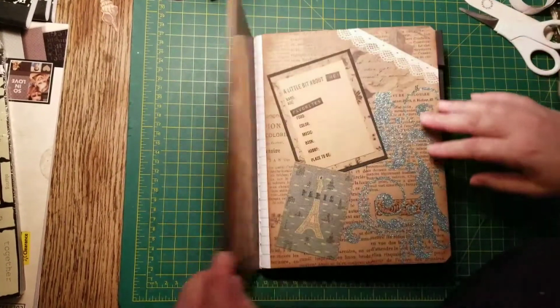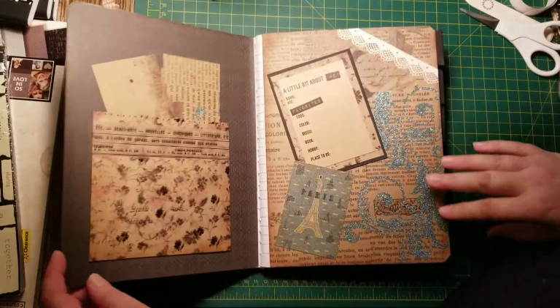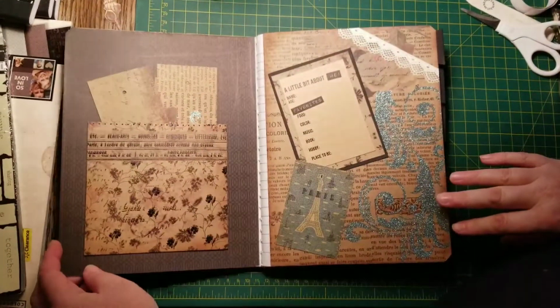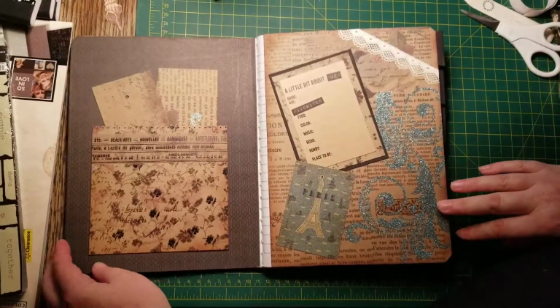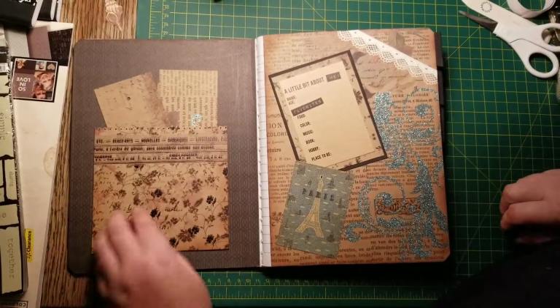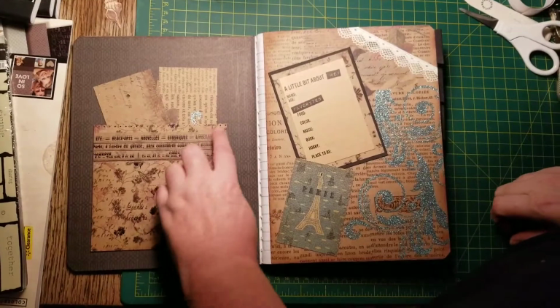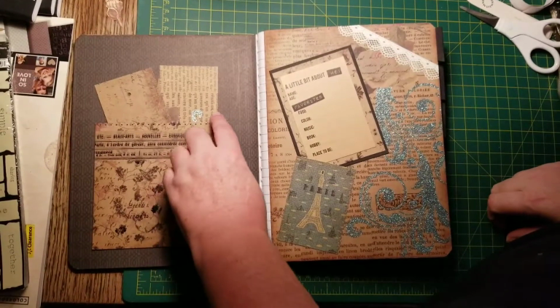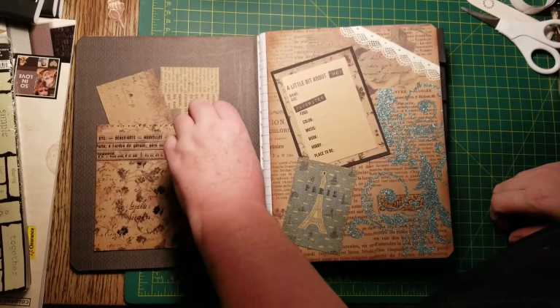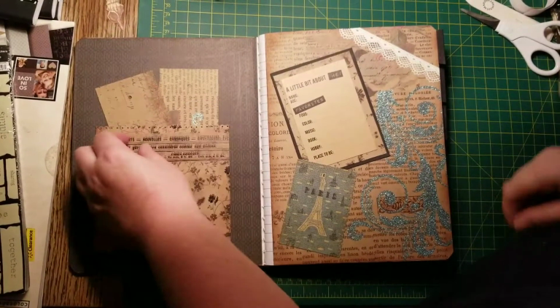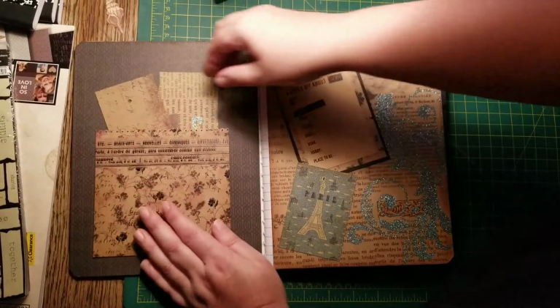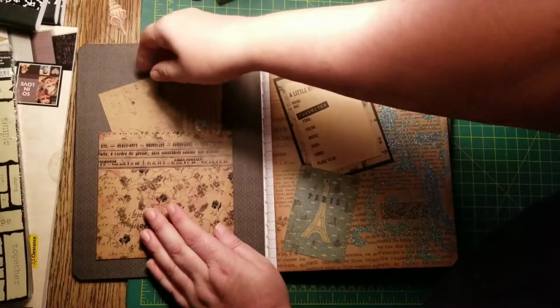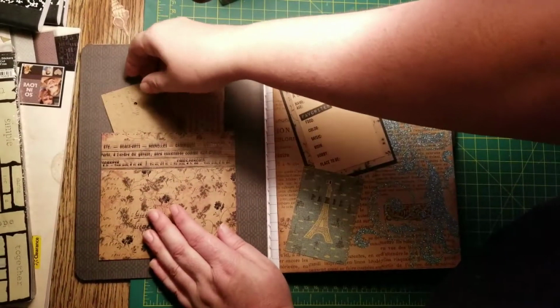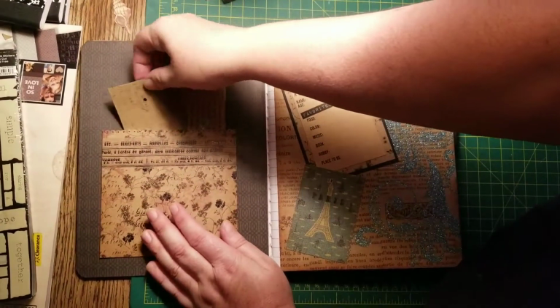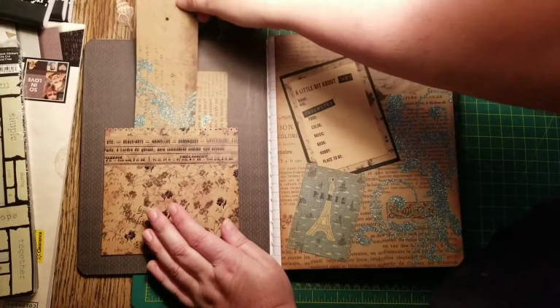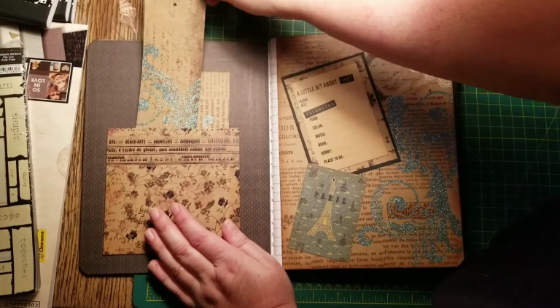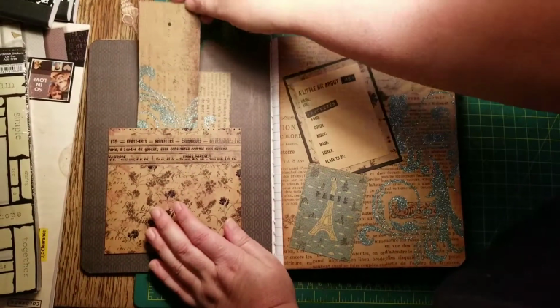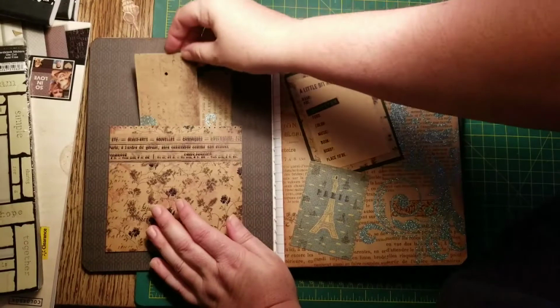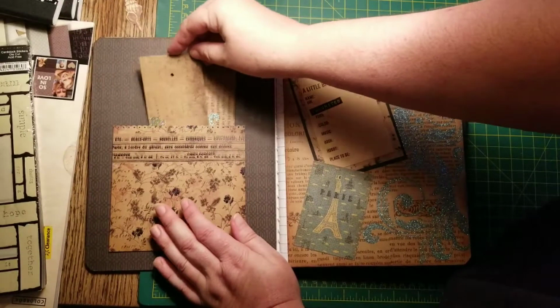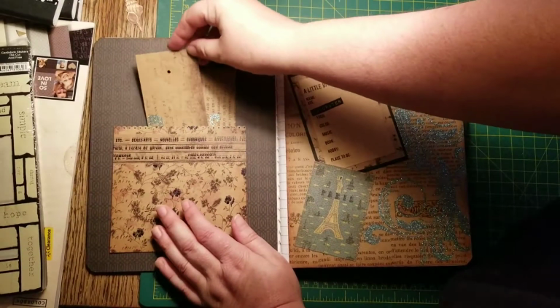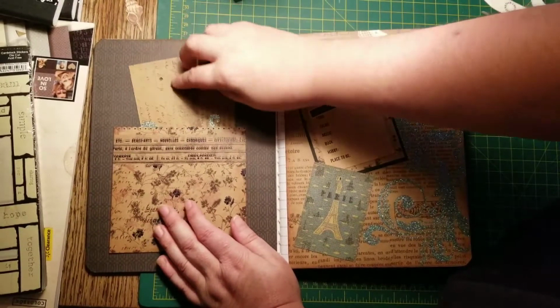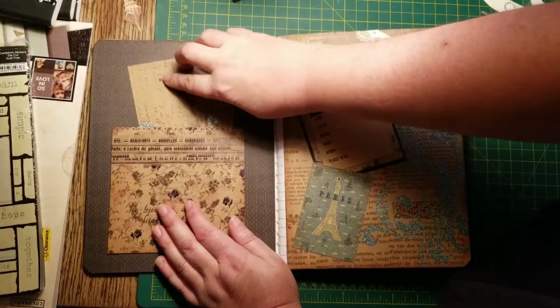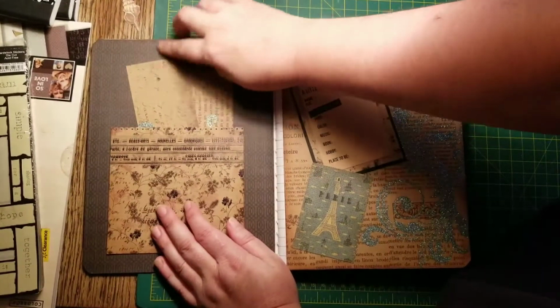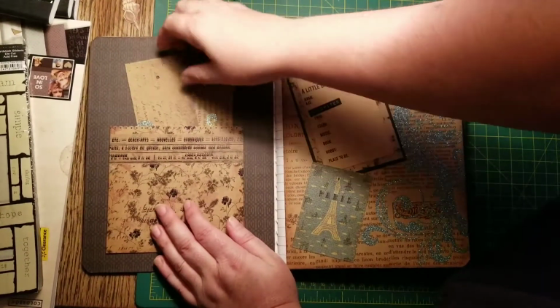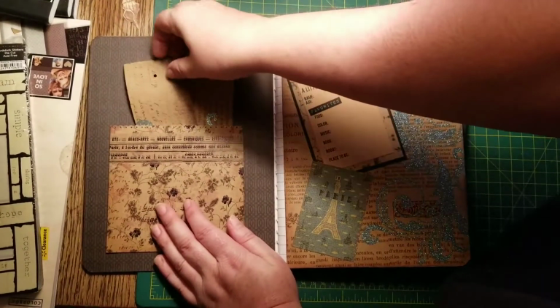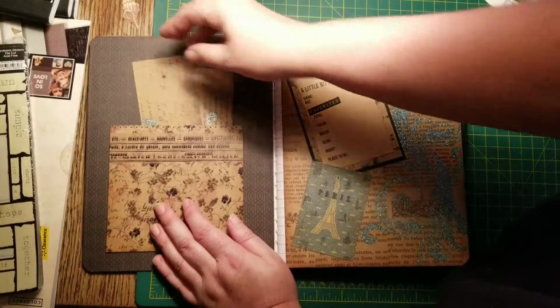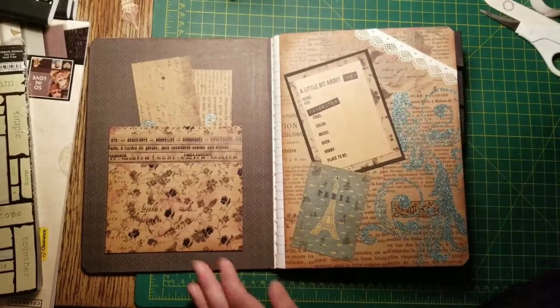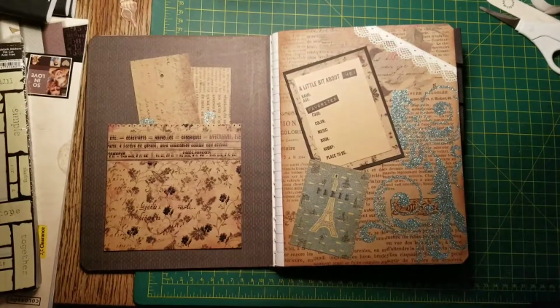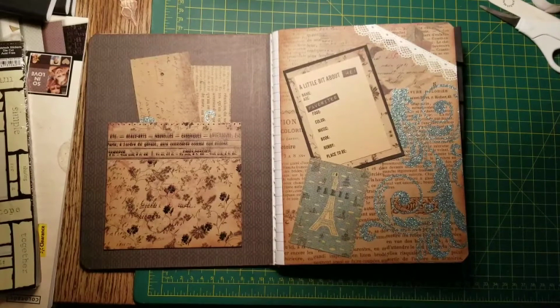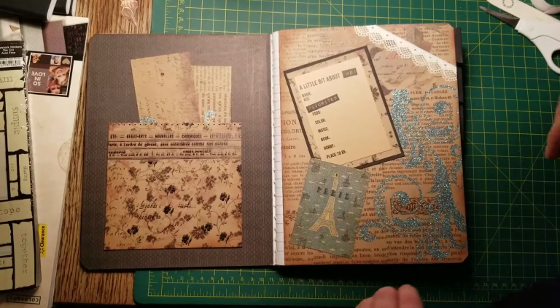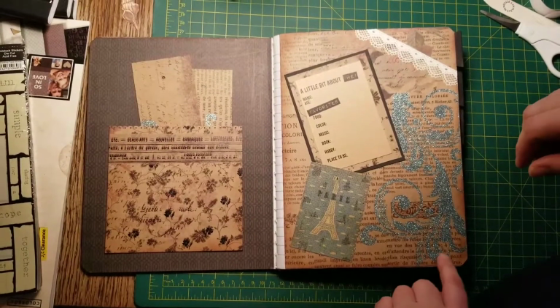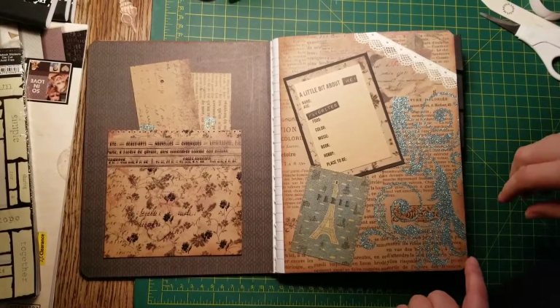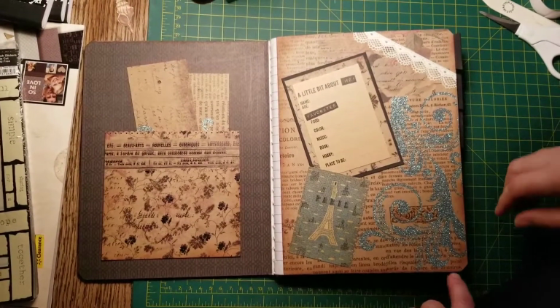This is the front. And this is a pocket. And it's got bookmarks. I don't have anything in the bookmarks yet because my fibers are all put away and I have to go dig them out and I didn't feel like it.